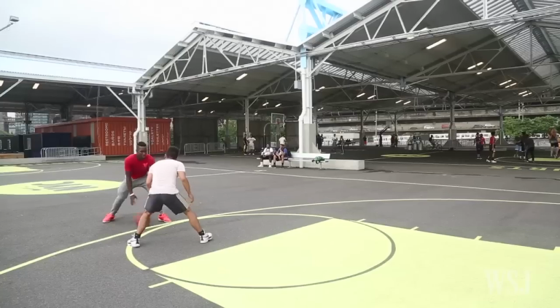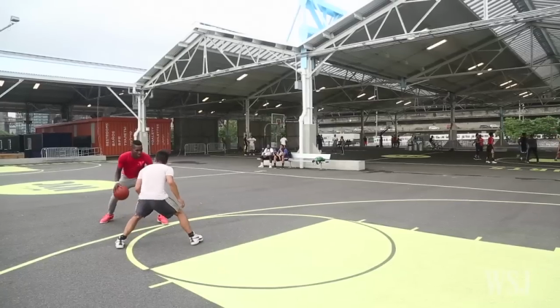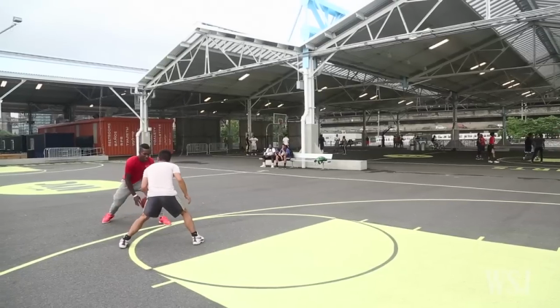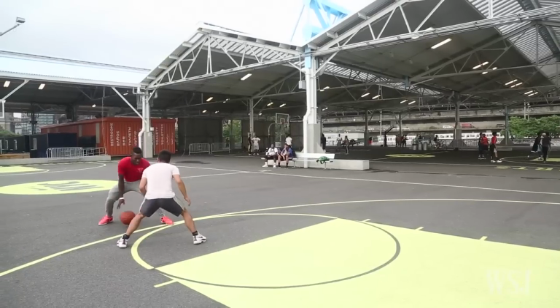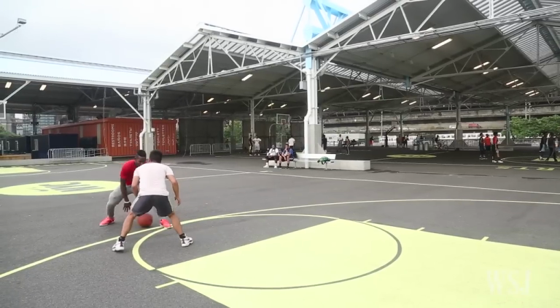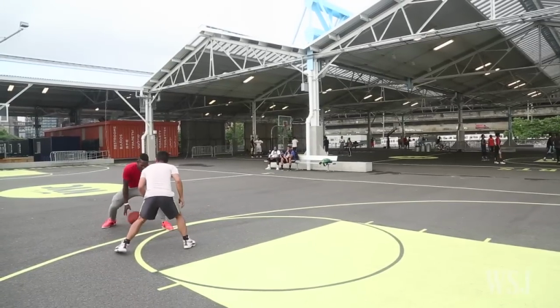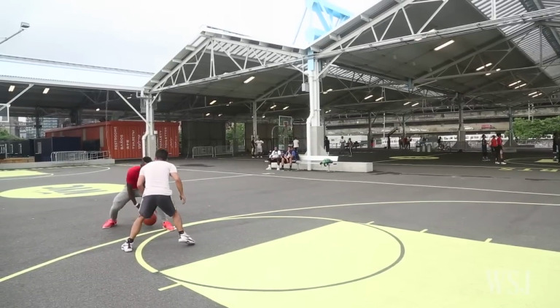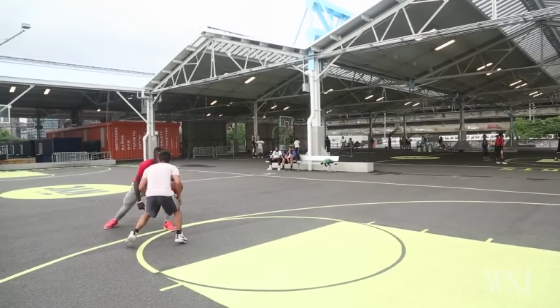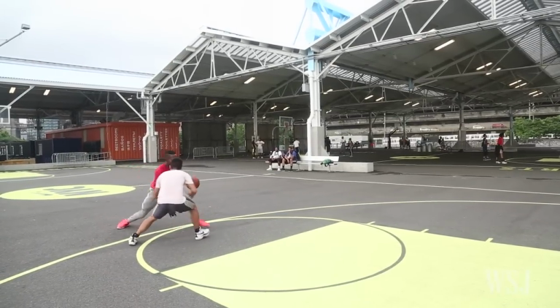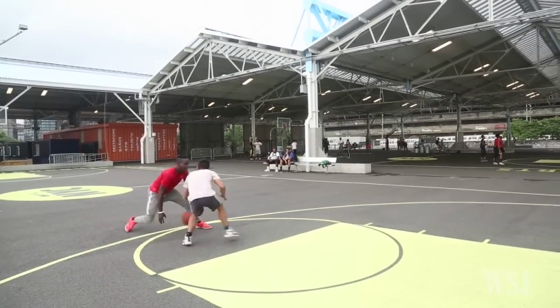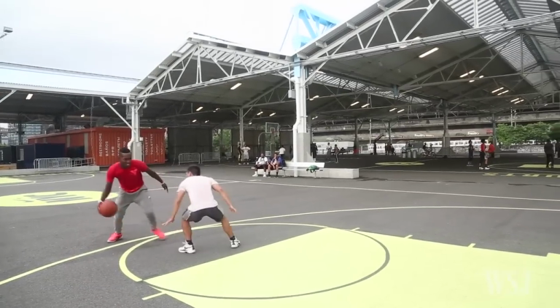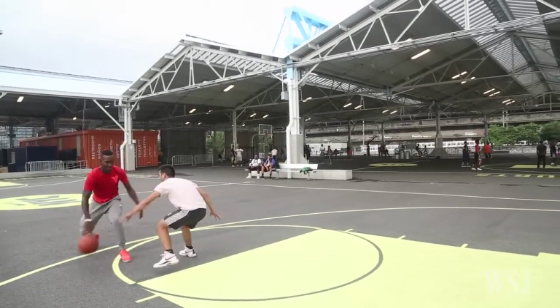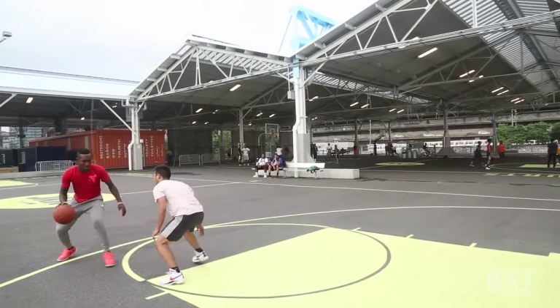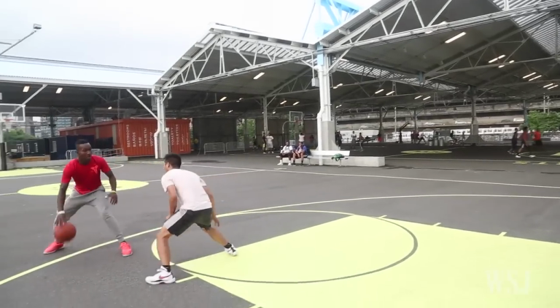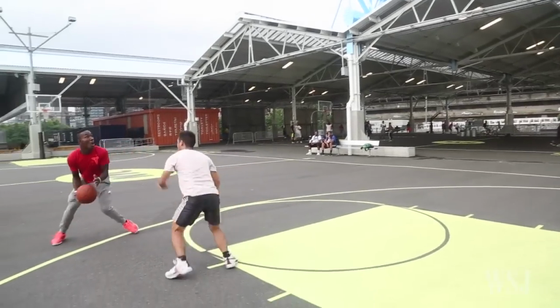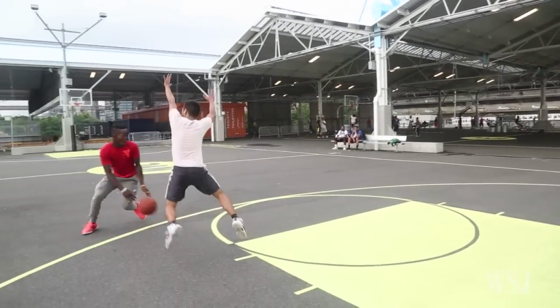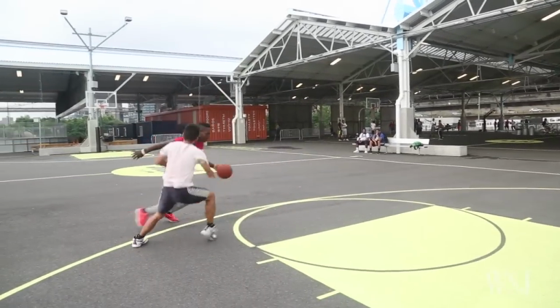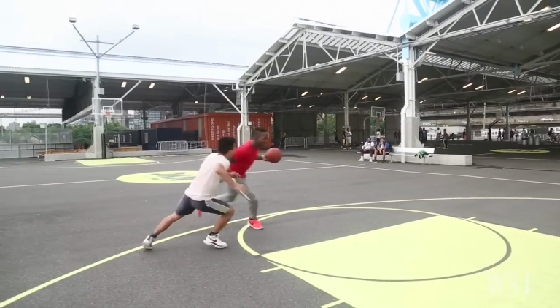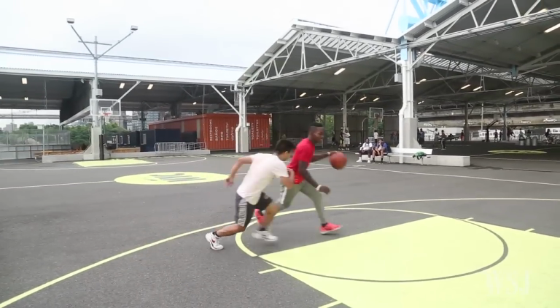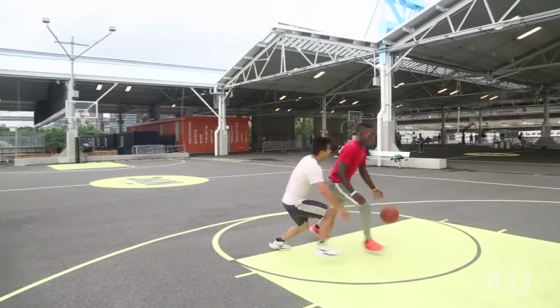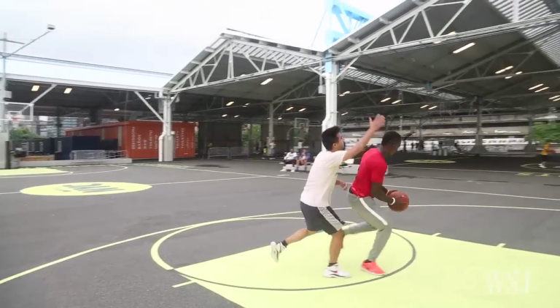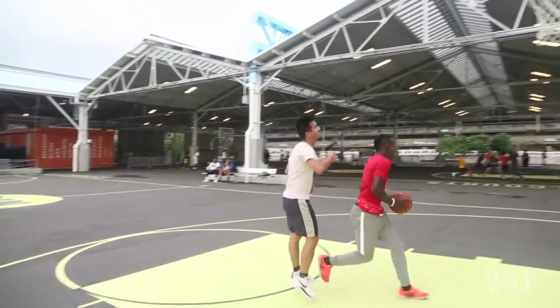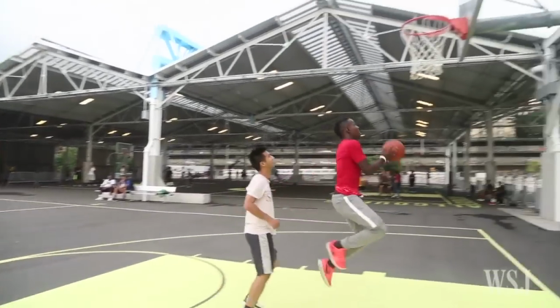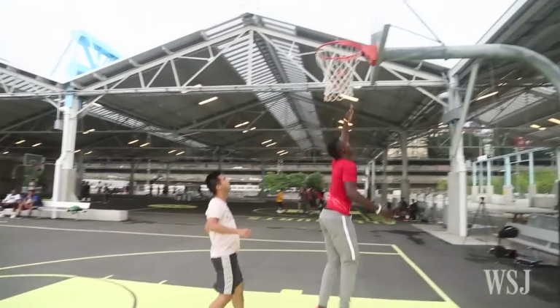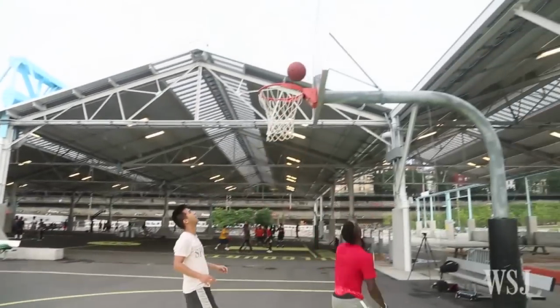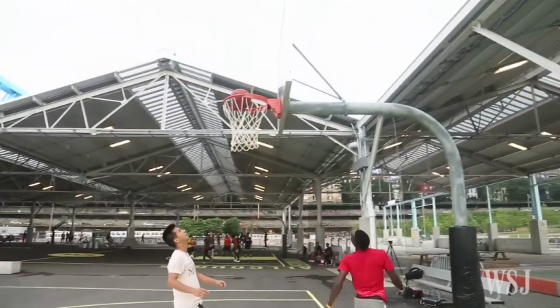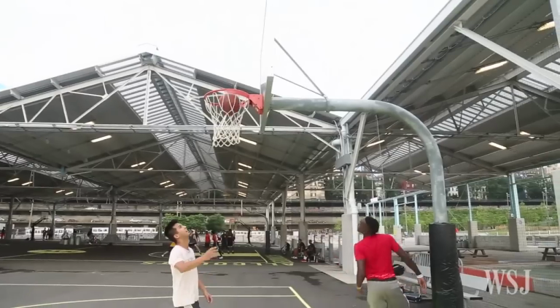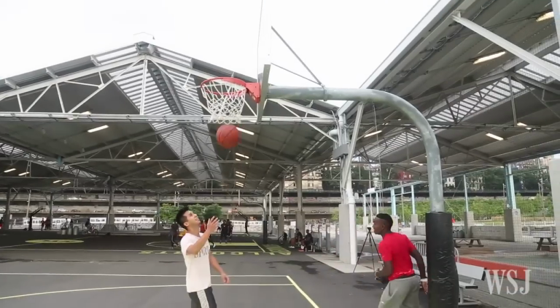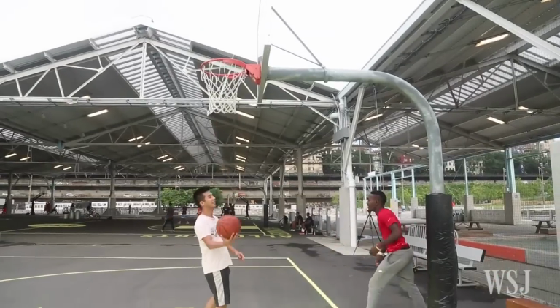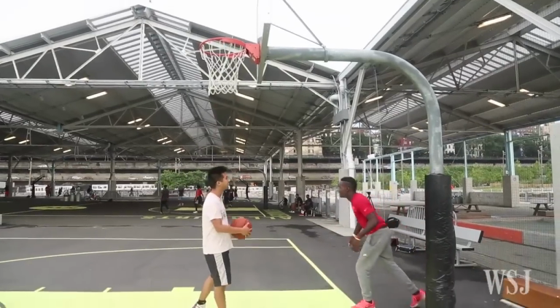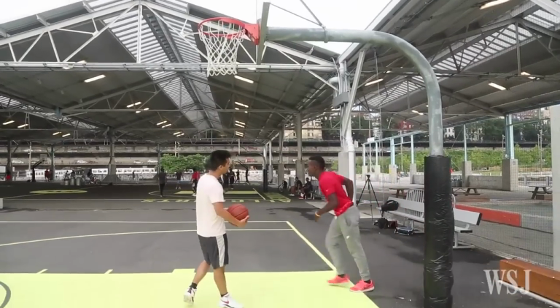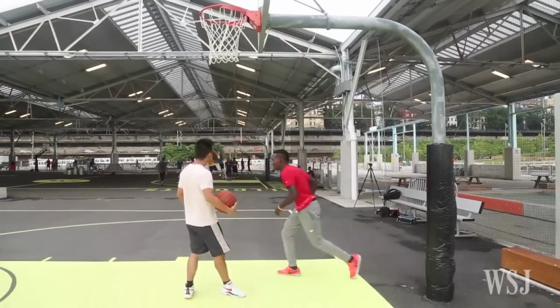The first category was size, so I went to every court and counted how many baskets there were. More baskets, more points. And I gave an extra point to full courts like the one right here.